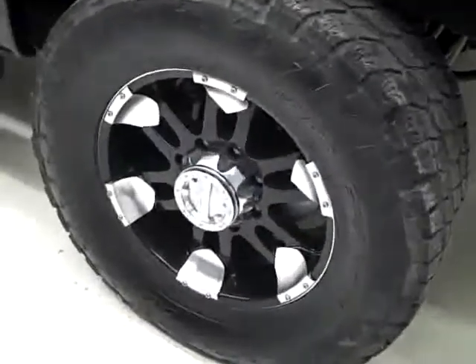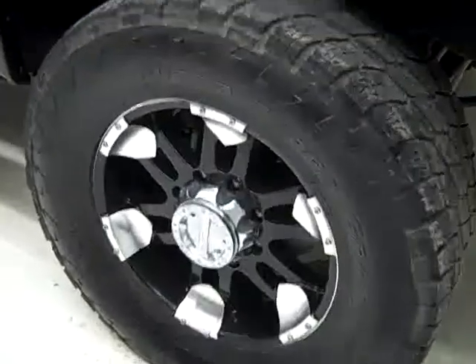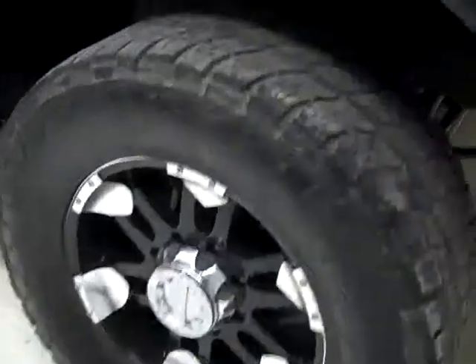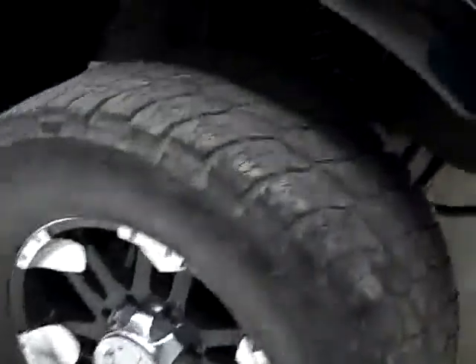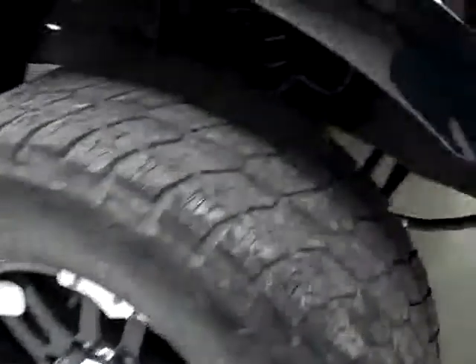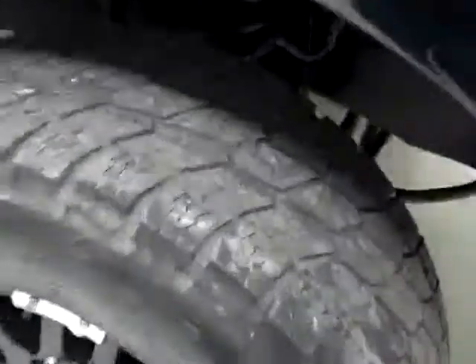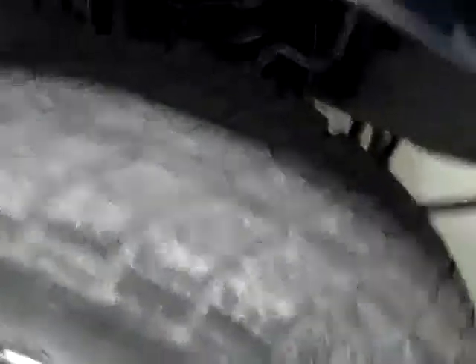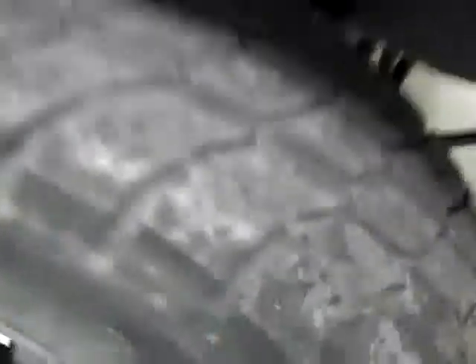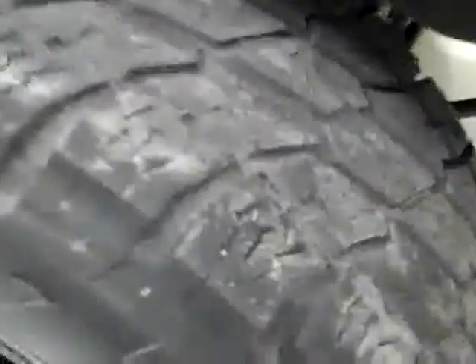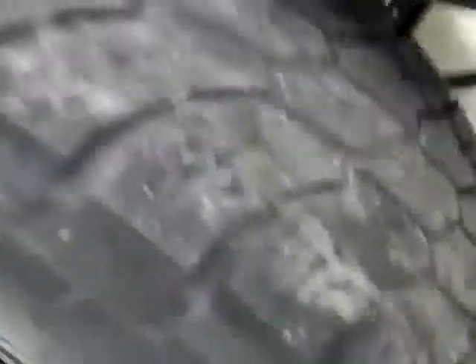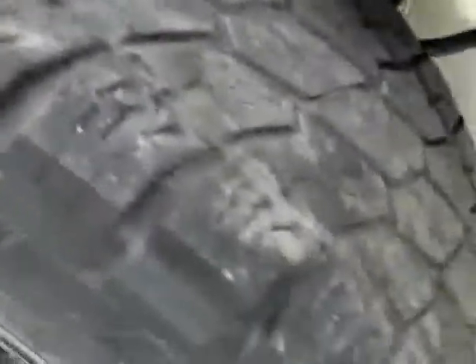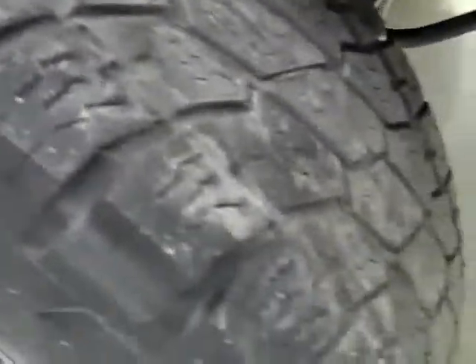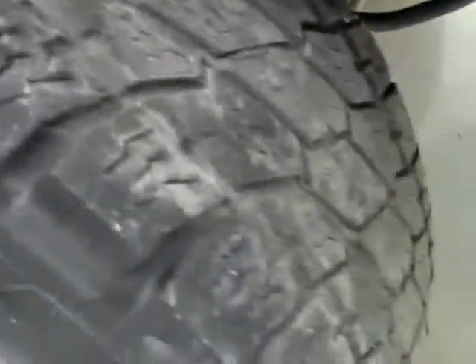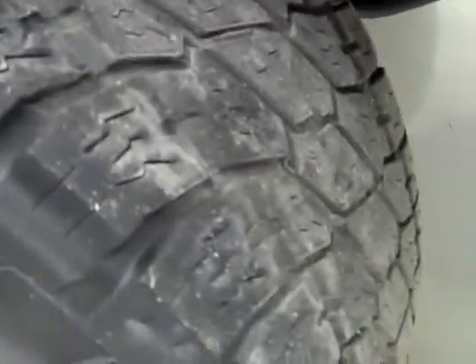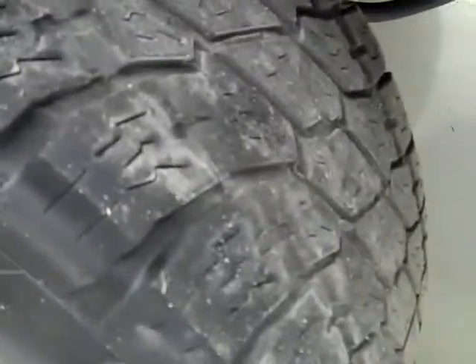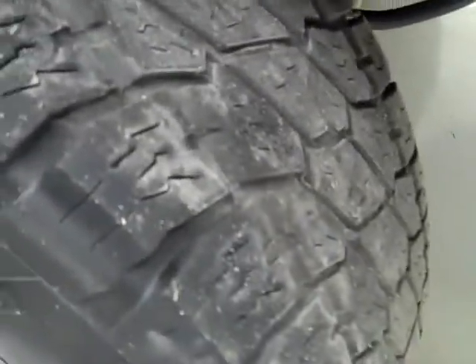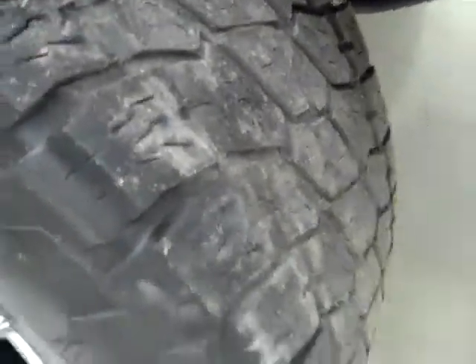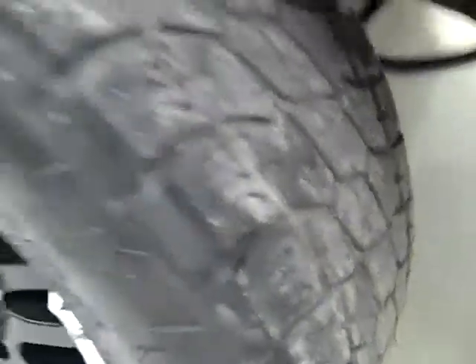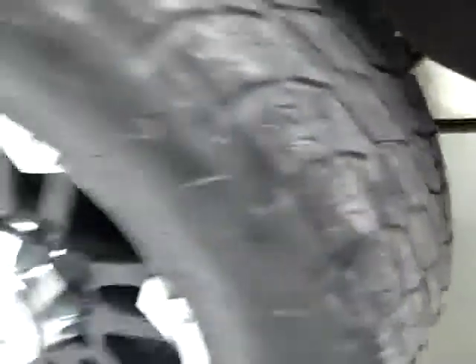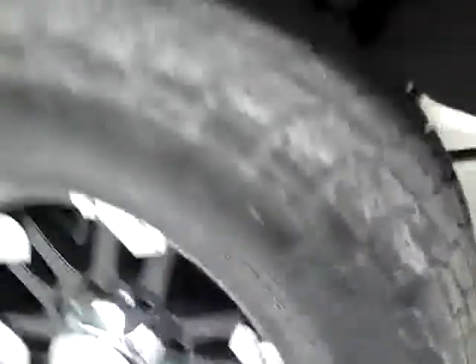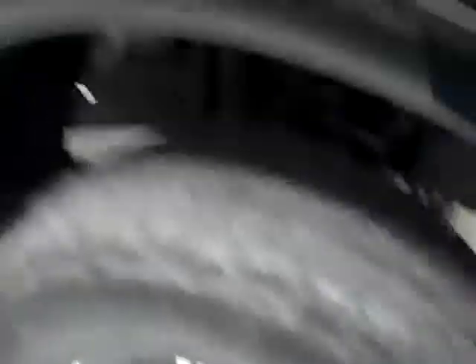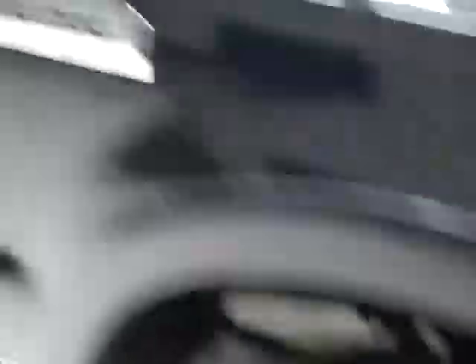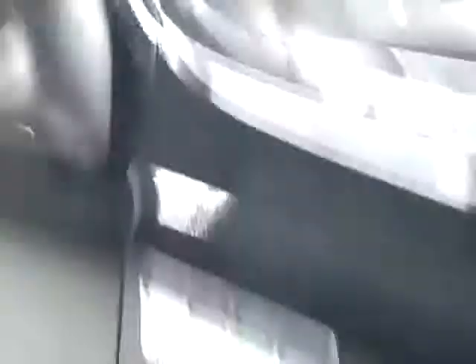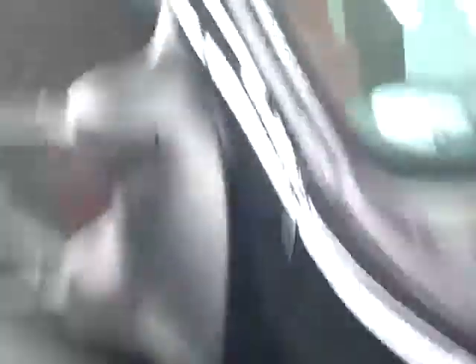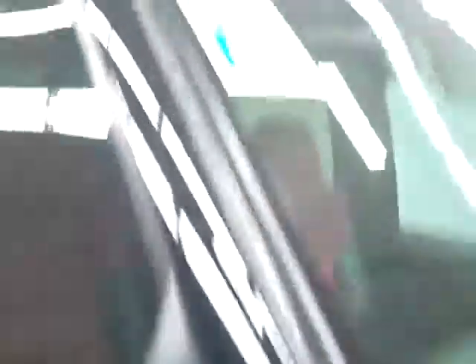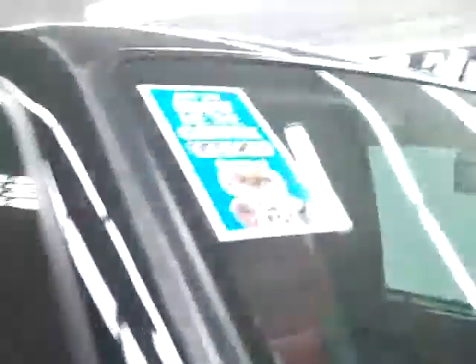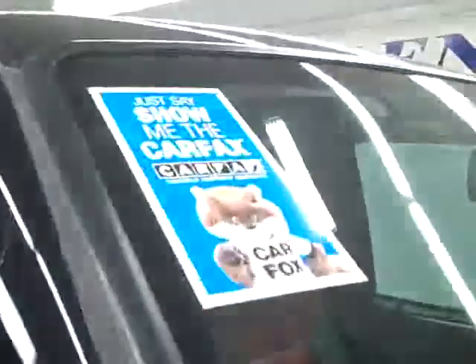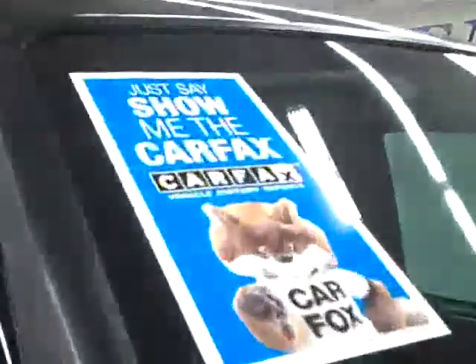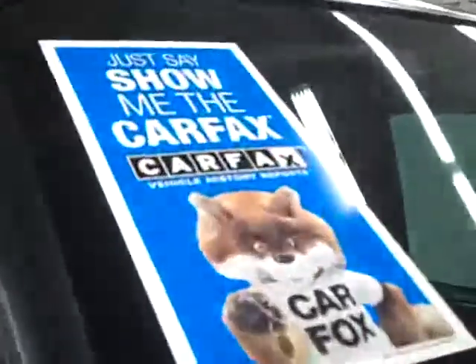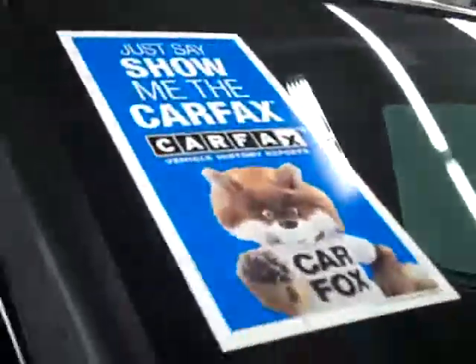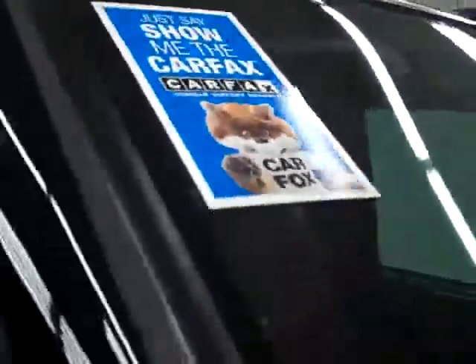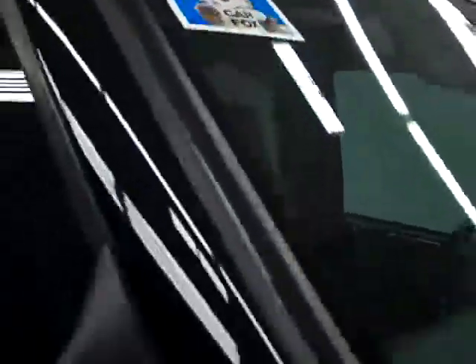These Nitto Terra Grappler All Terrain tires have a little under 50% of their tread, and this vehicle has a clean Carfax.